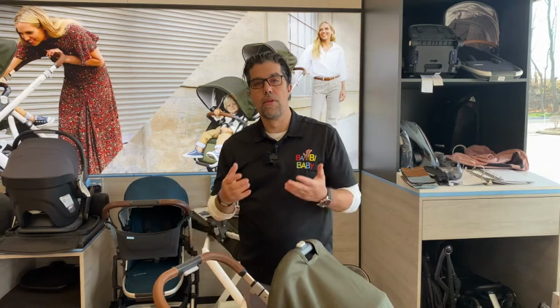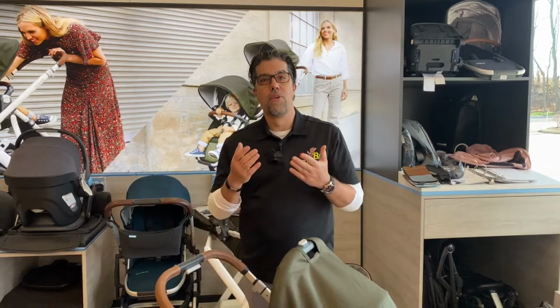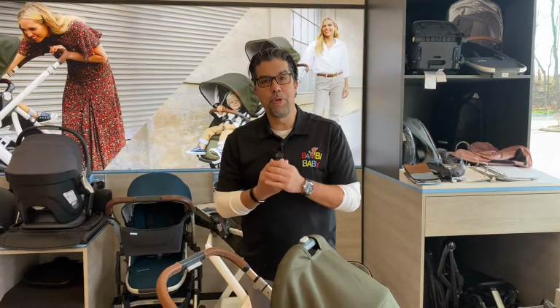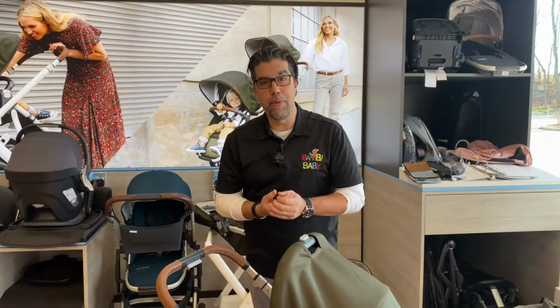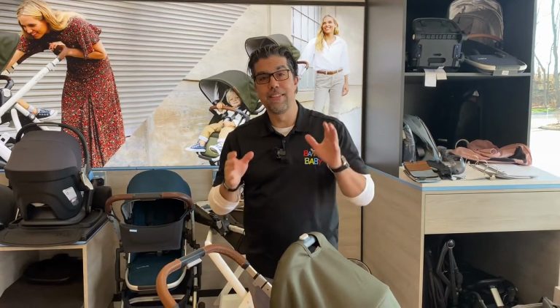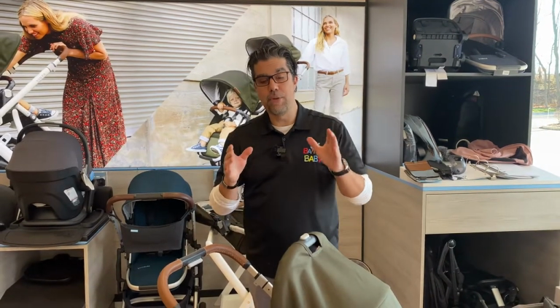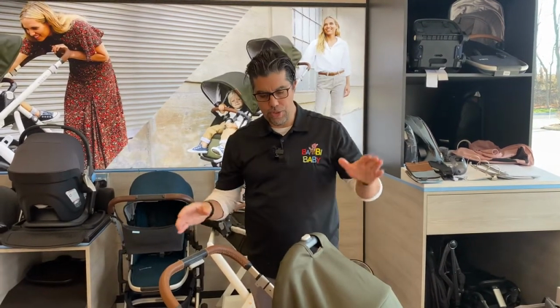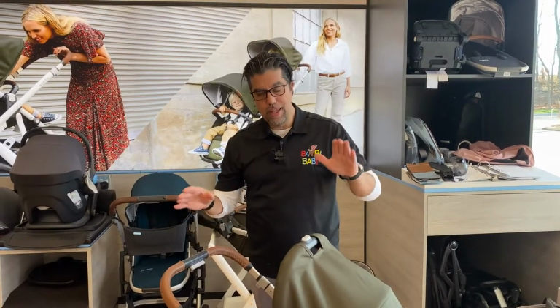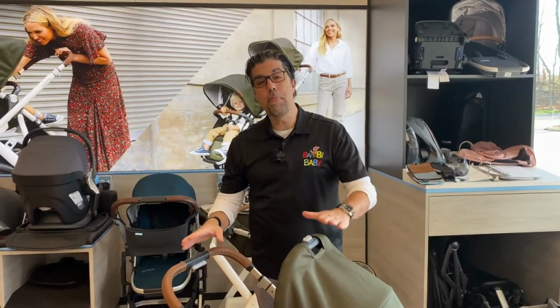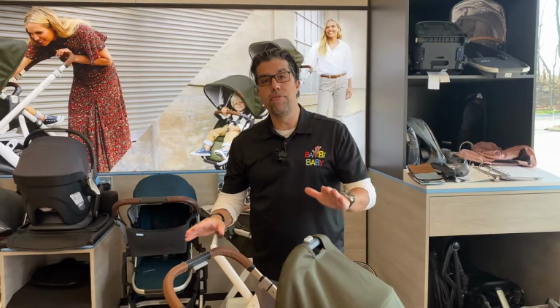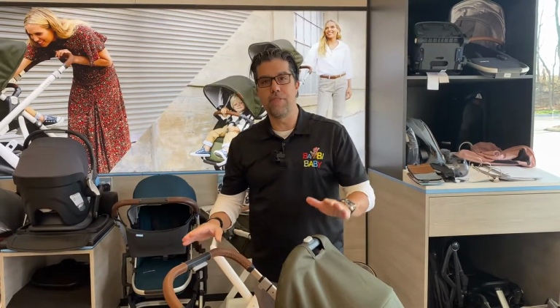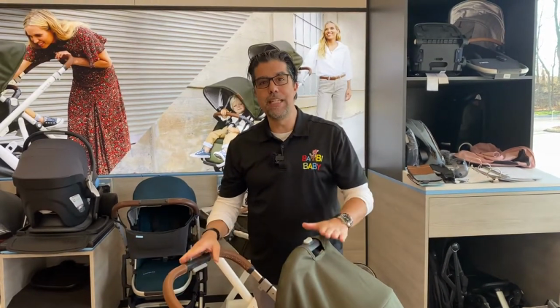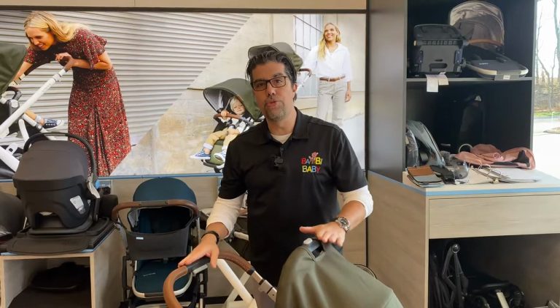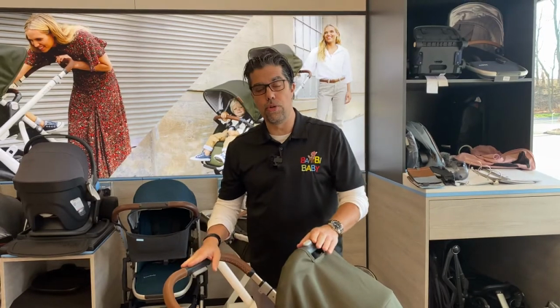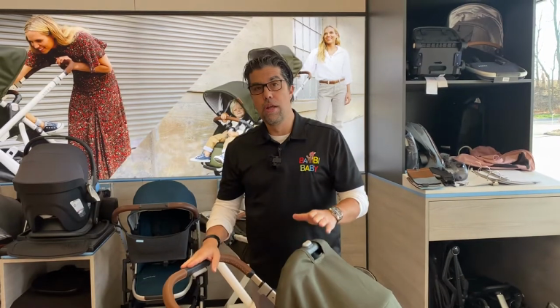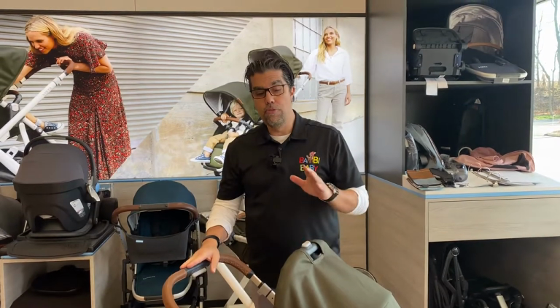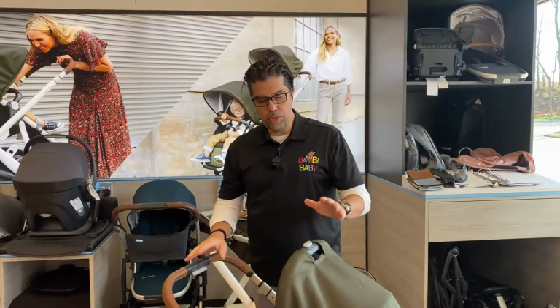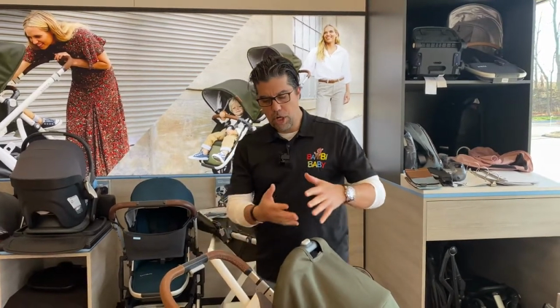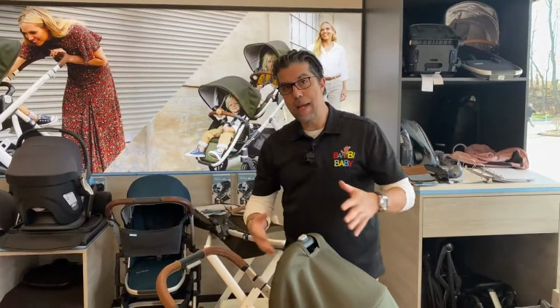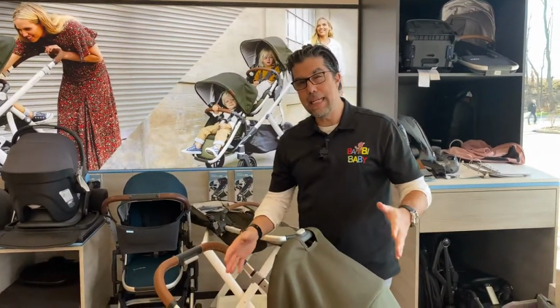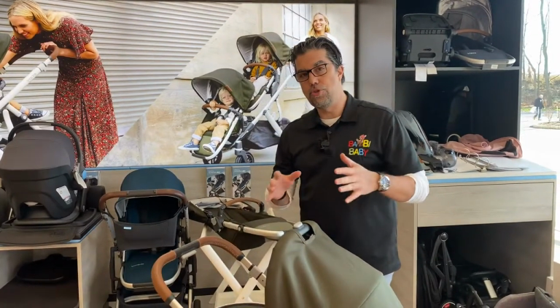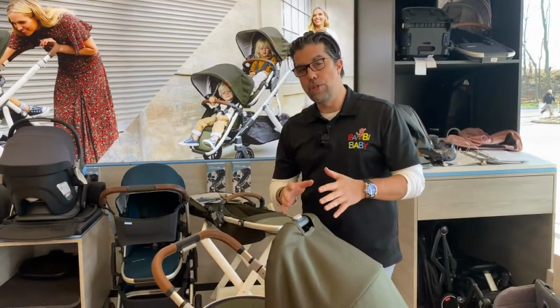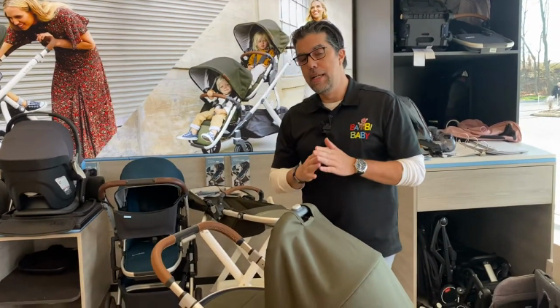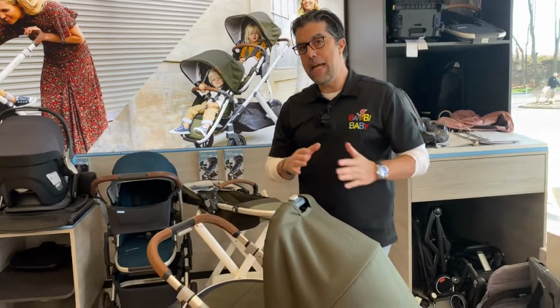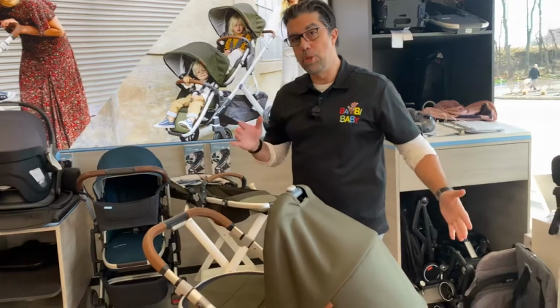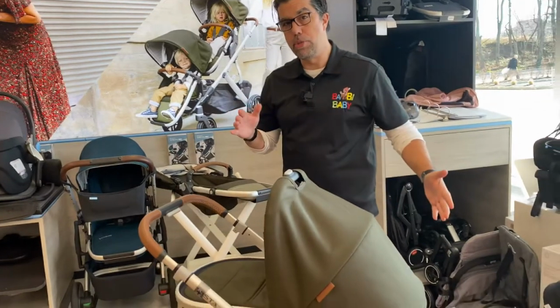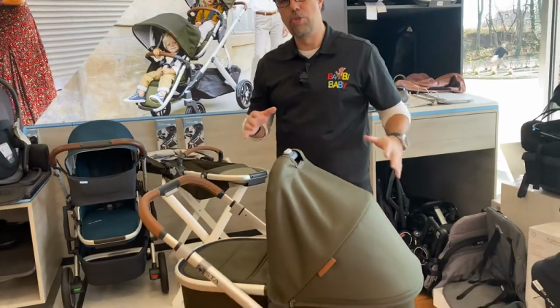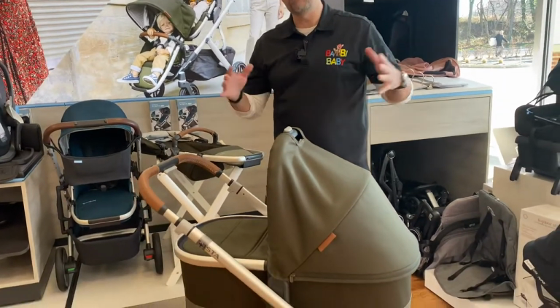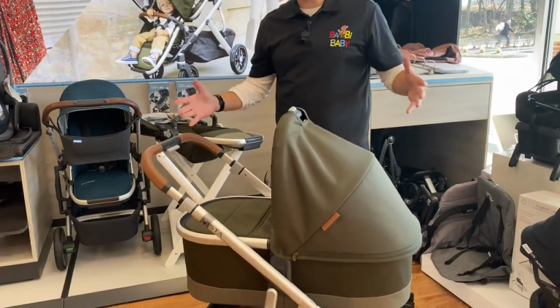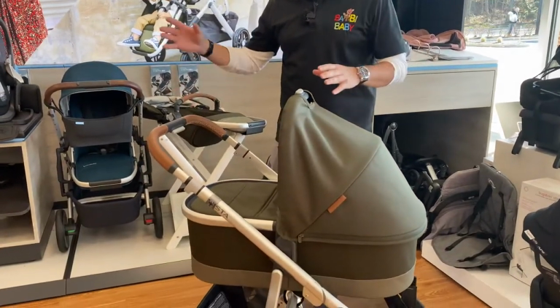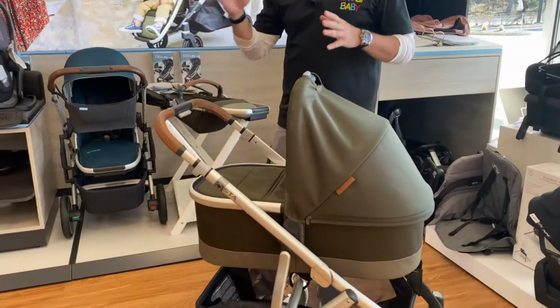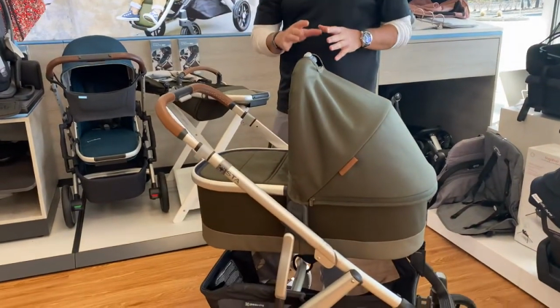Welcome to Baby Baby. Today I bring to you the UPPAbaby Vista V2 stroller. The V2 comes with a bassinet, stroller seat, adaptable to multiple children up to three, and is car seat capable.